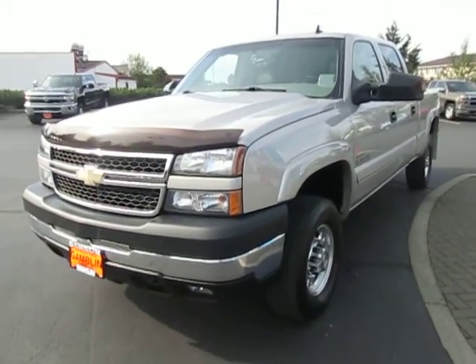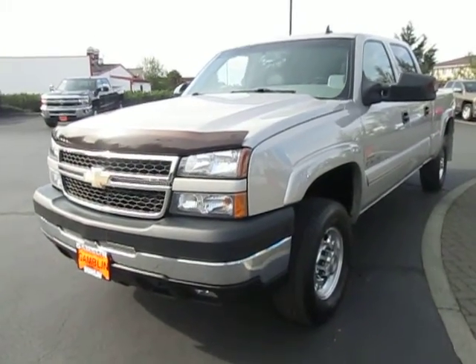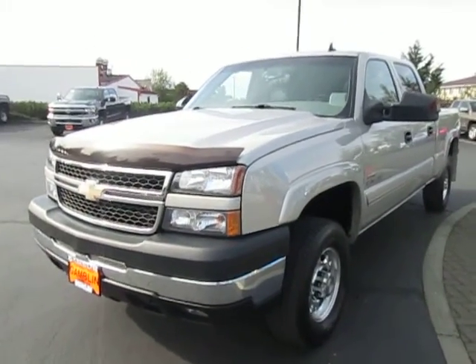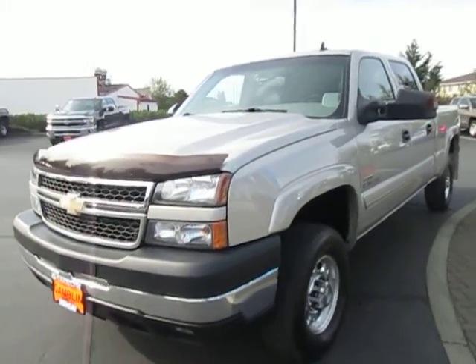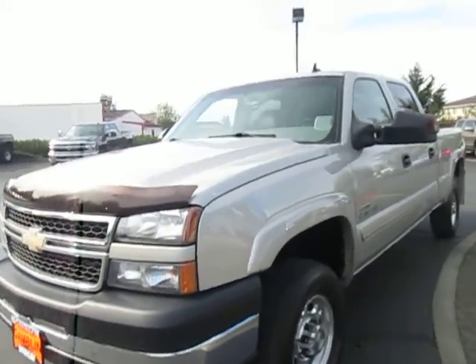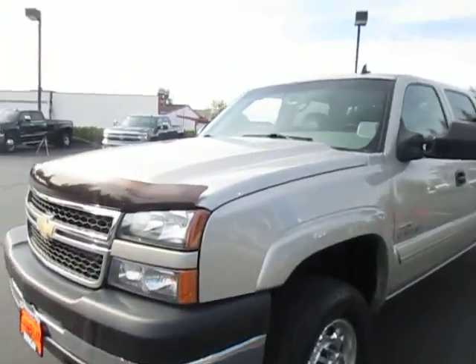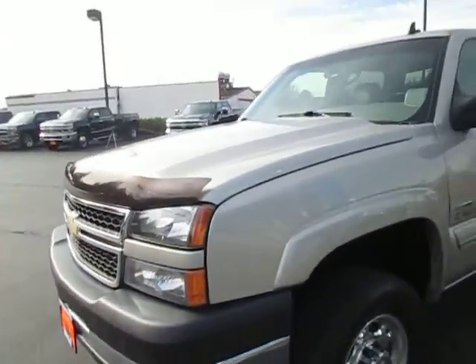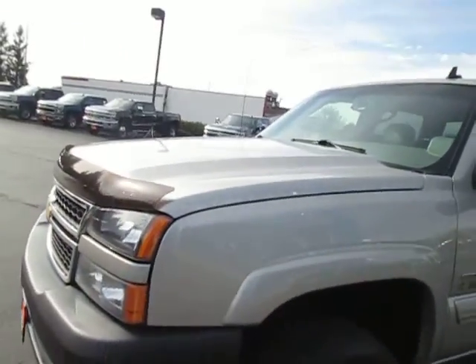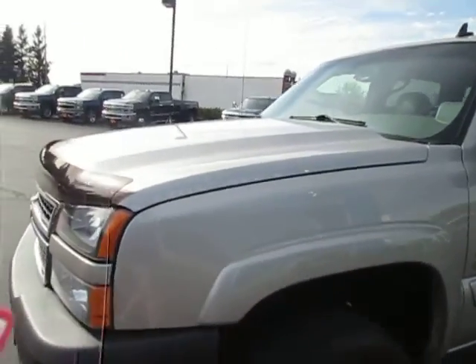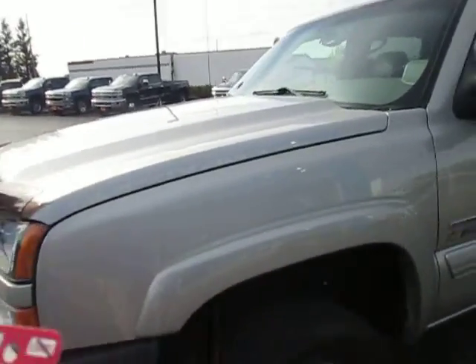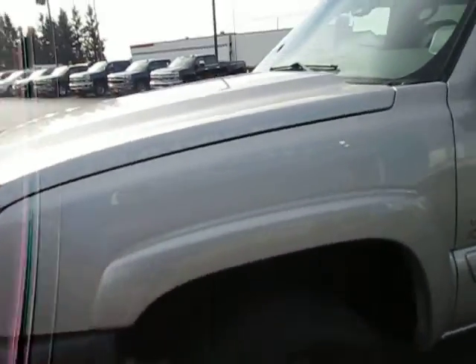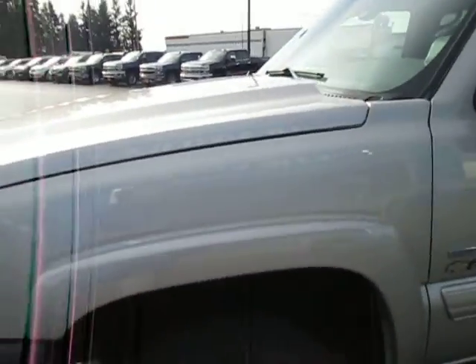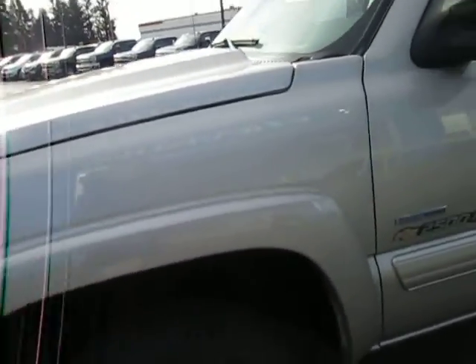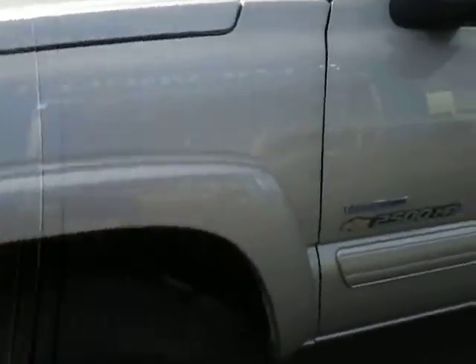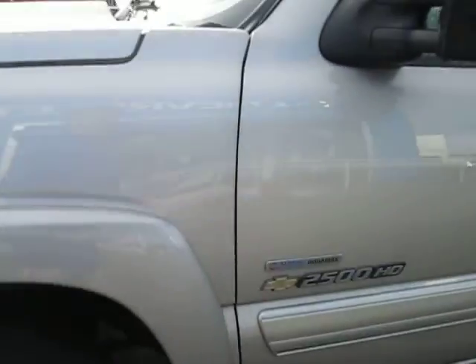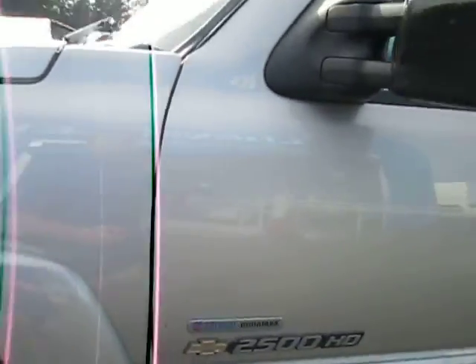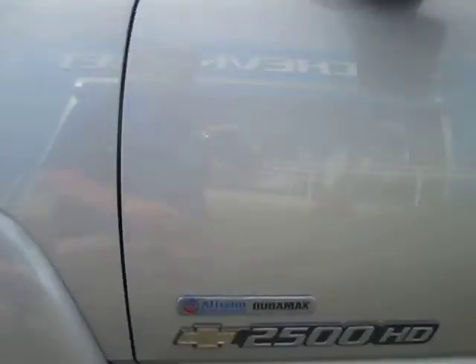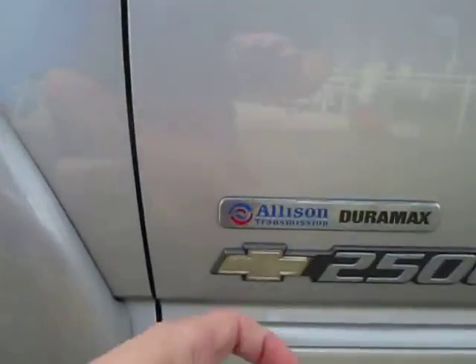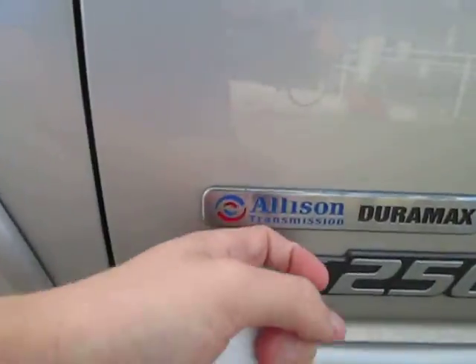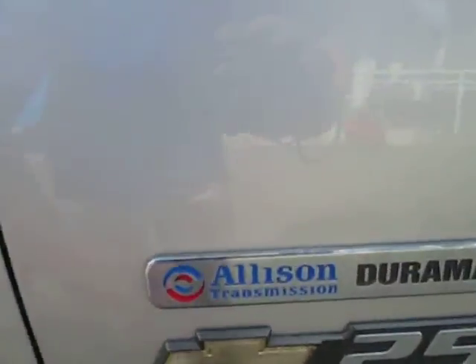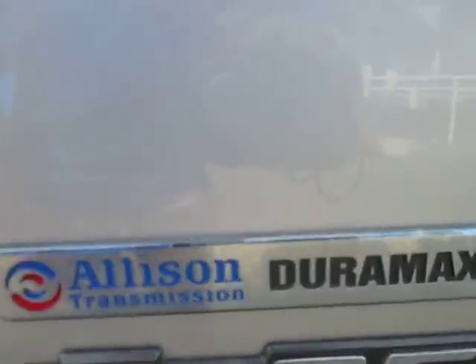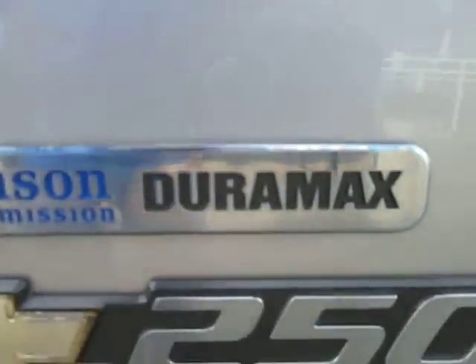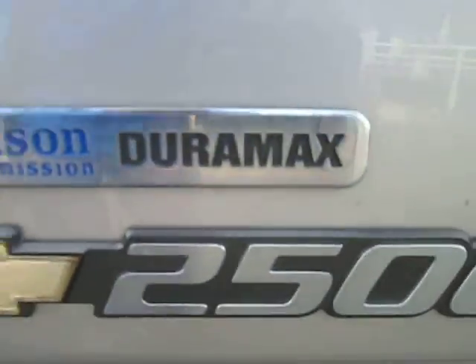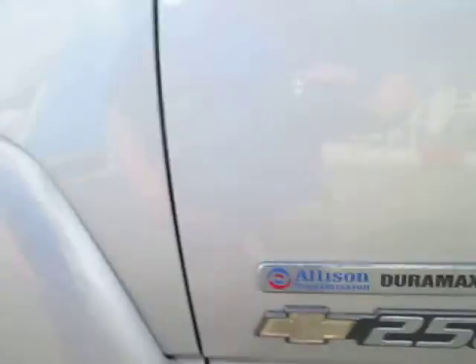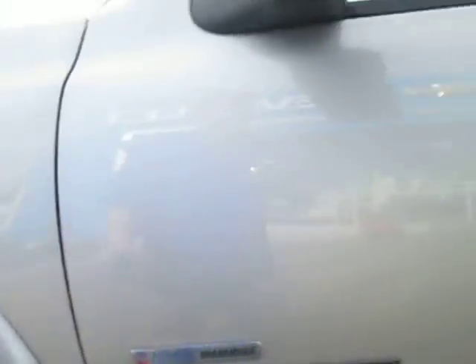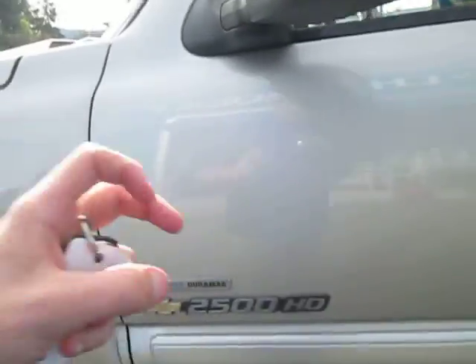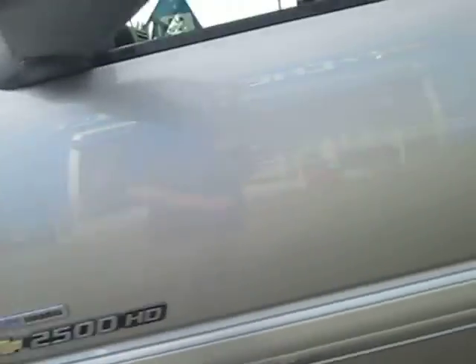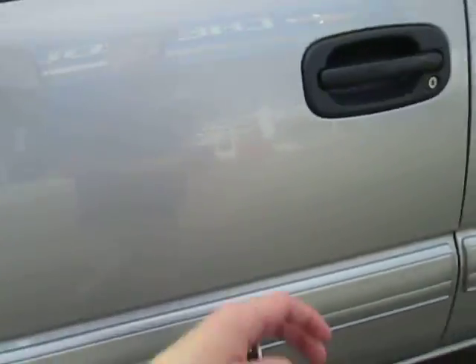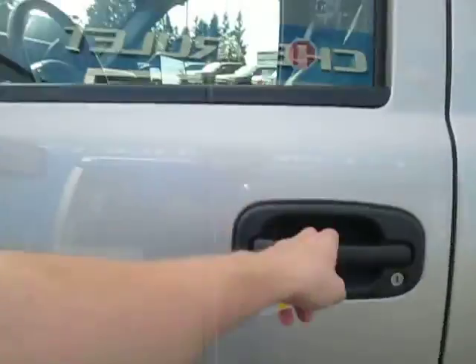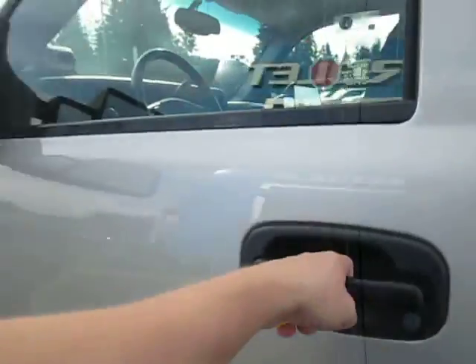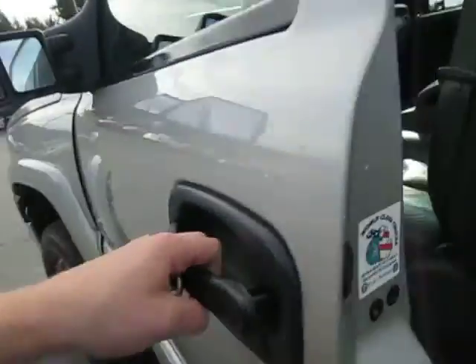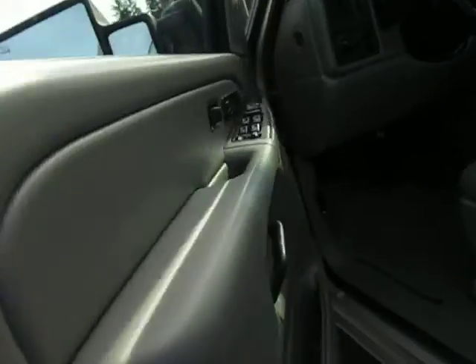Hi guys, Ian here from Mark Gamble Motors with the 2007 Chevy Silverado 2500 LT. As you can see, it is the Allison Transmission Duramax, which is great. Lots of power, great for a work vehicle.